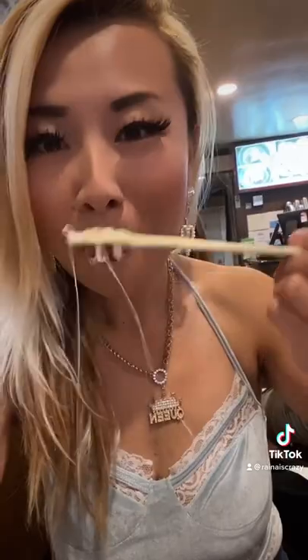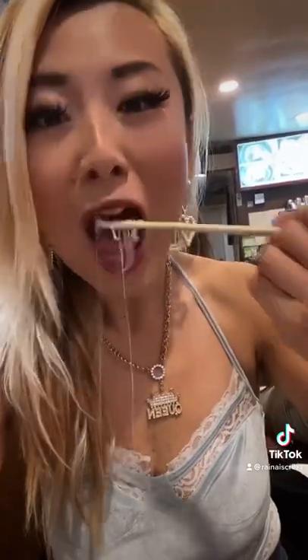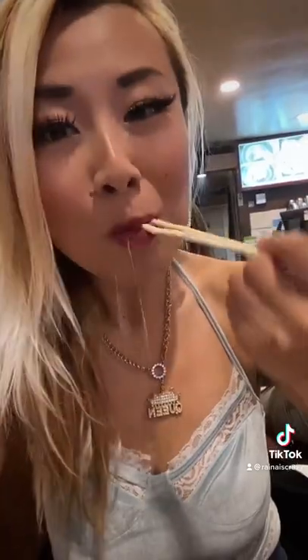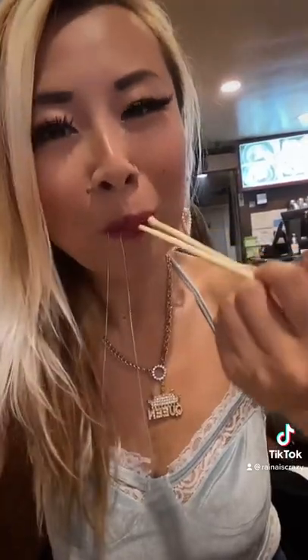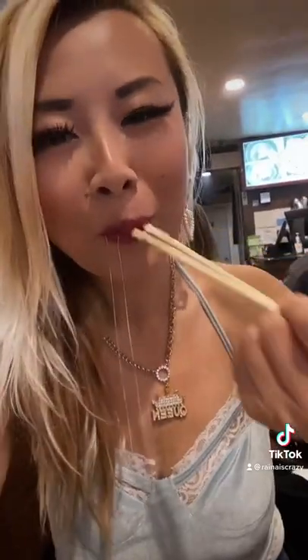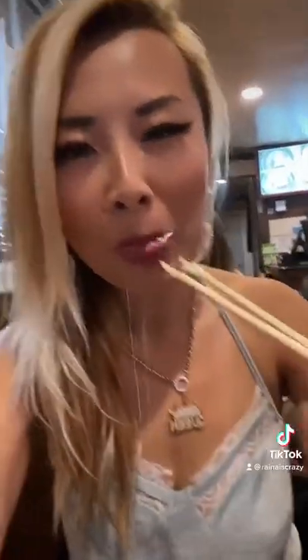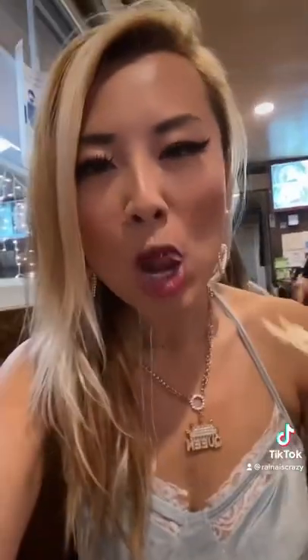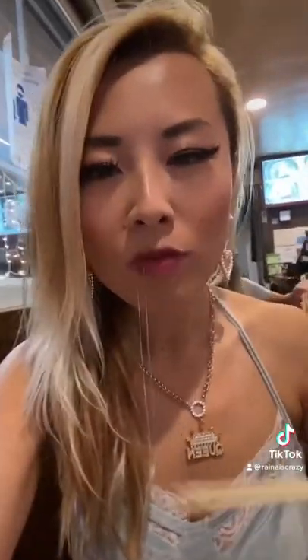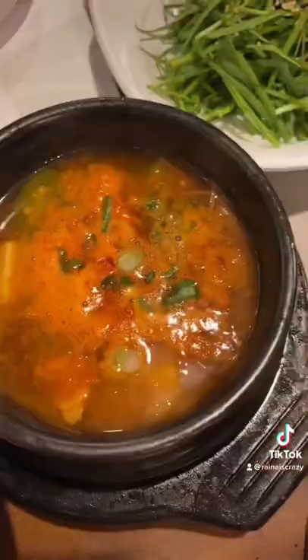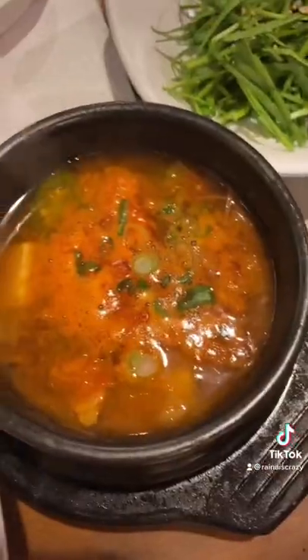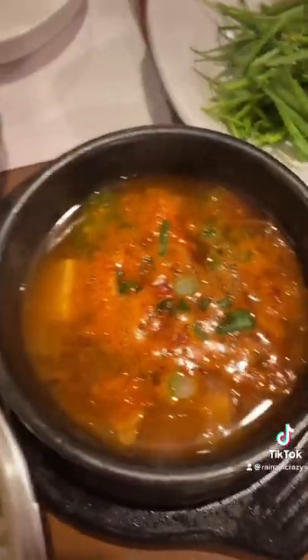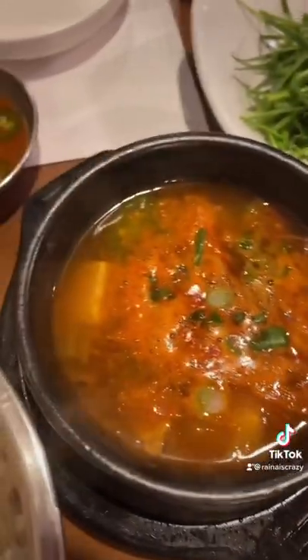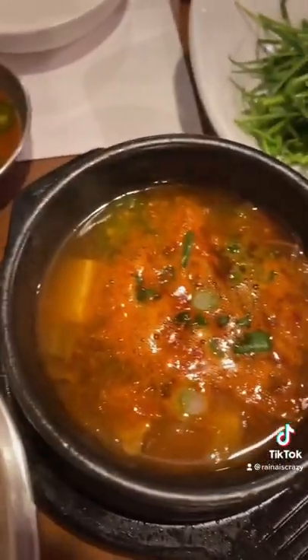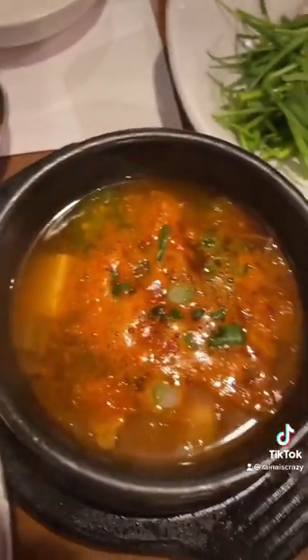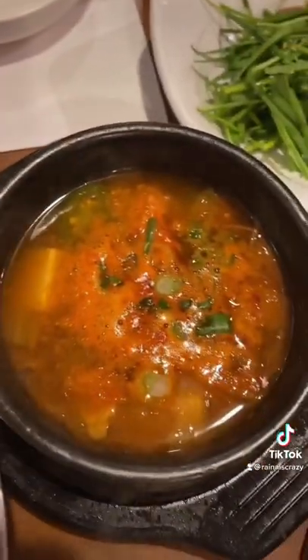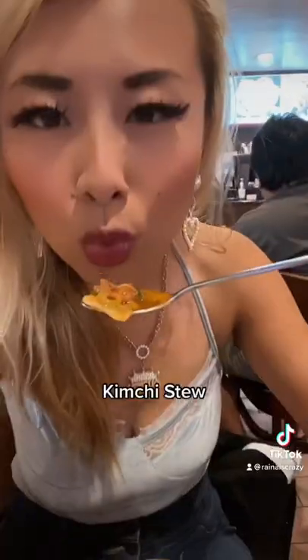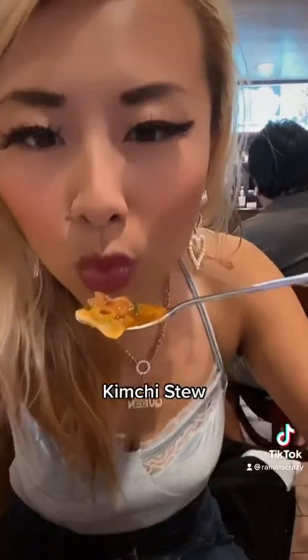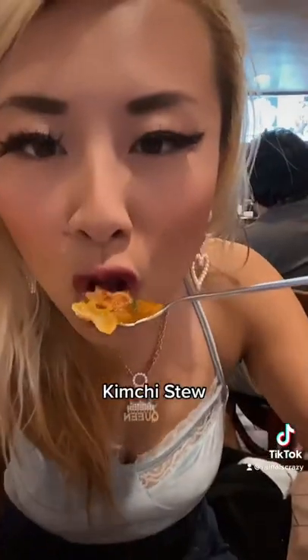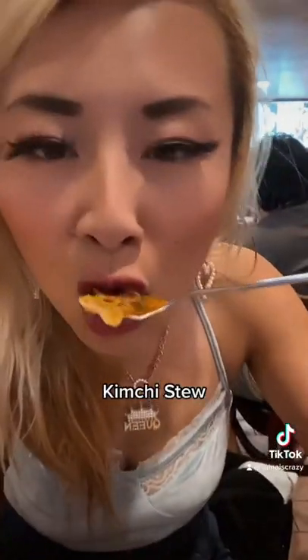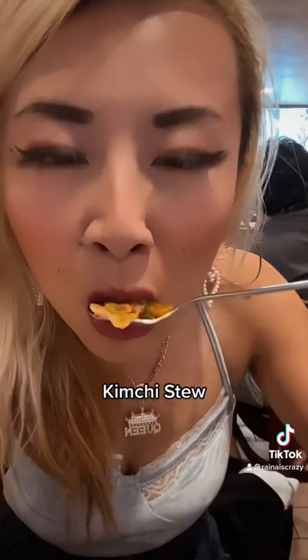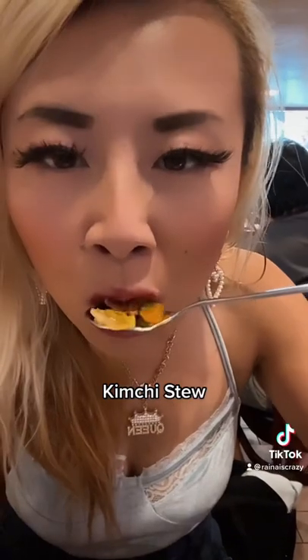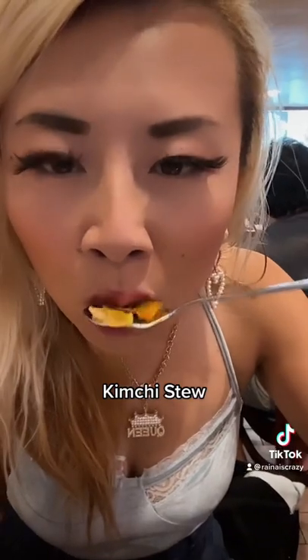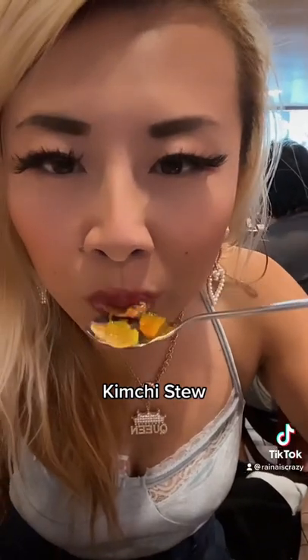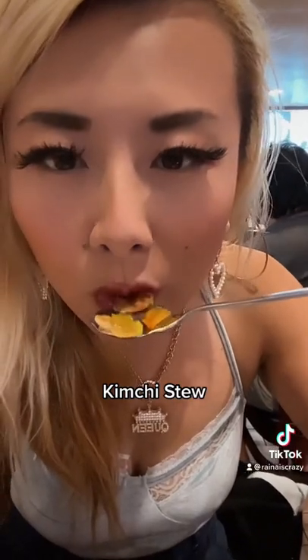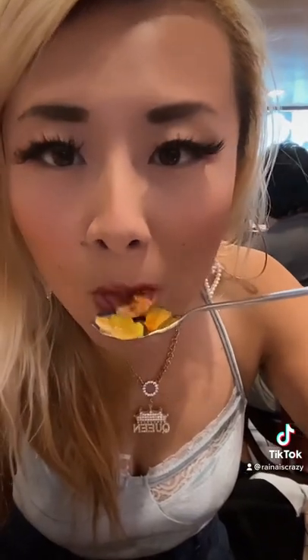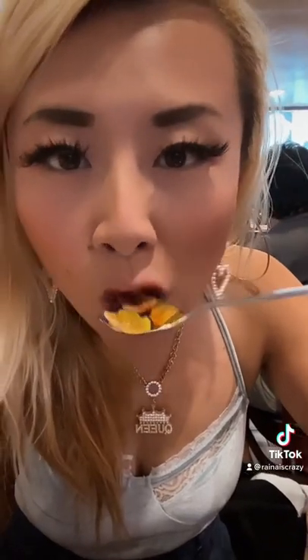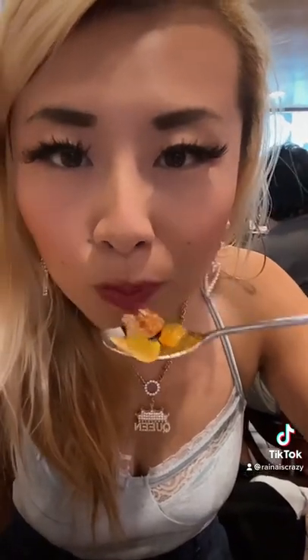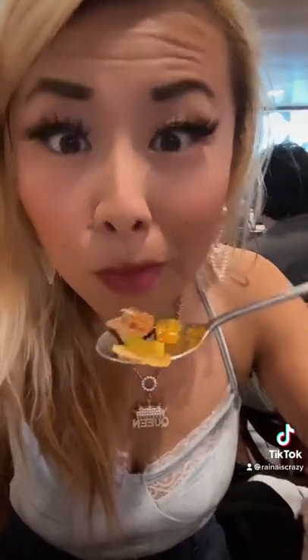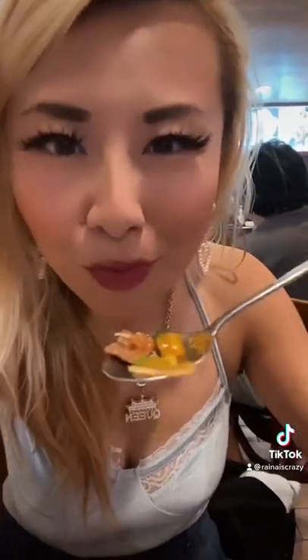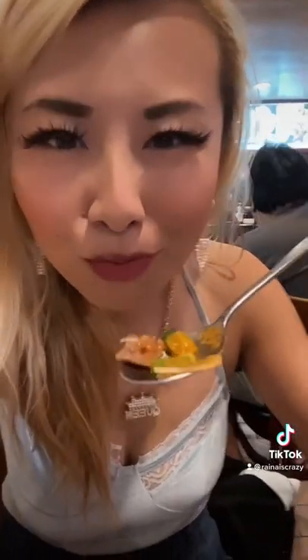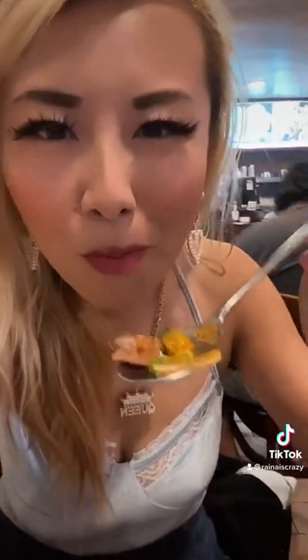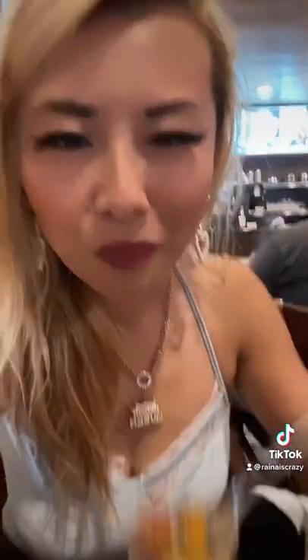We also had some kimchi stew — I absolutely love this, it was so flavorful.